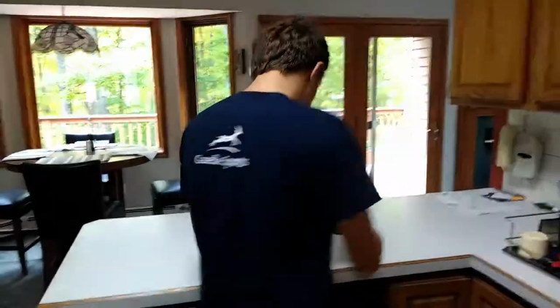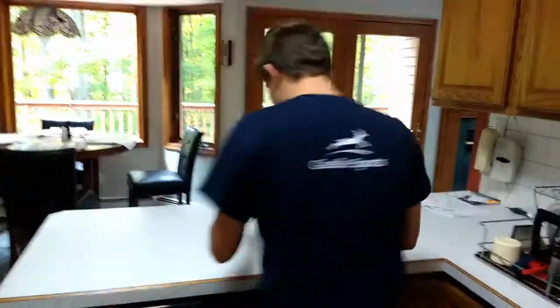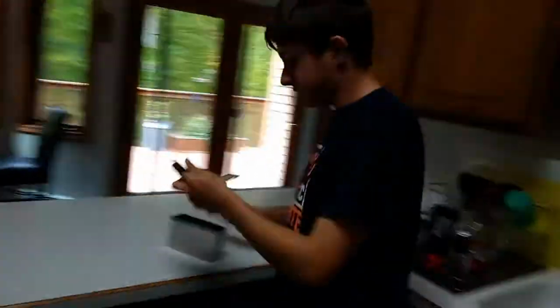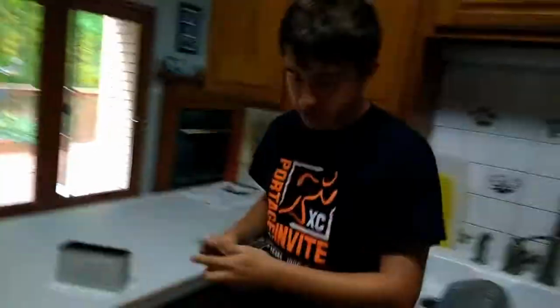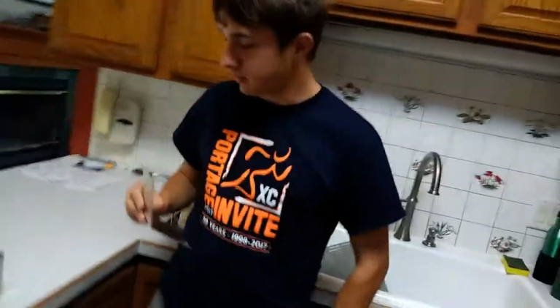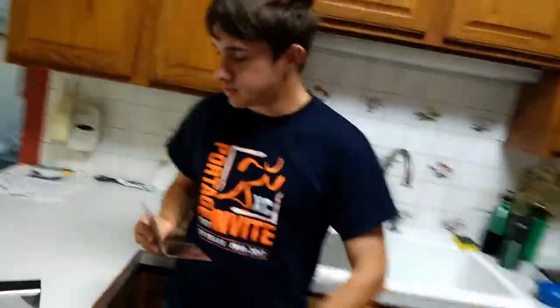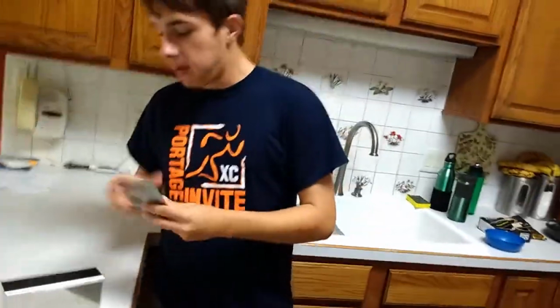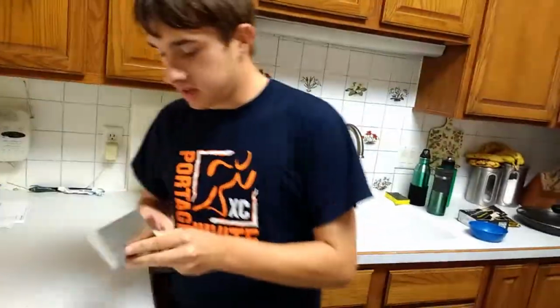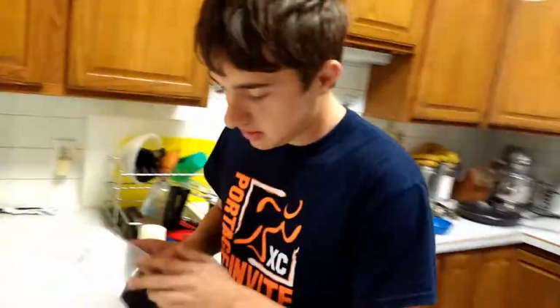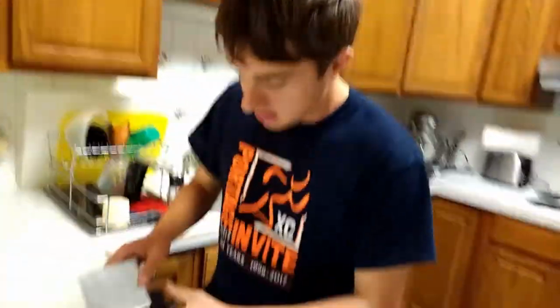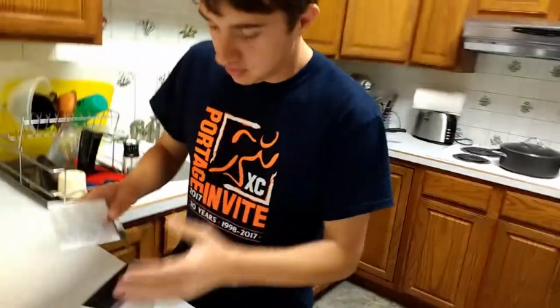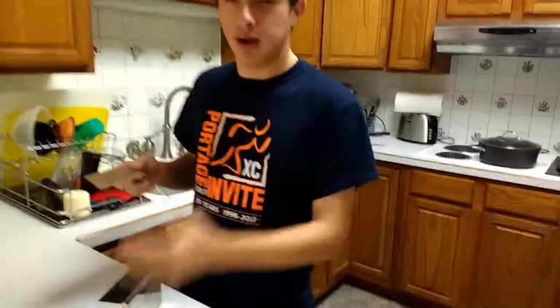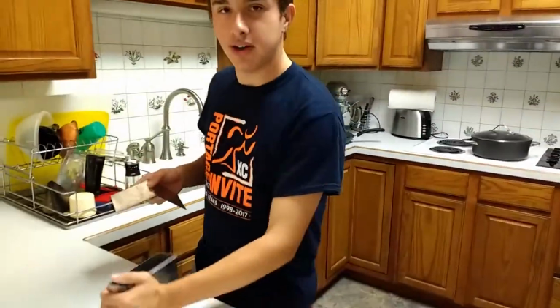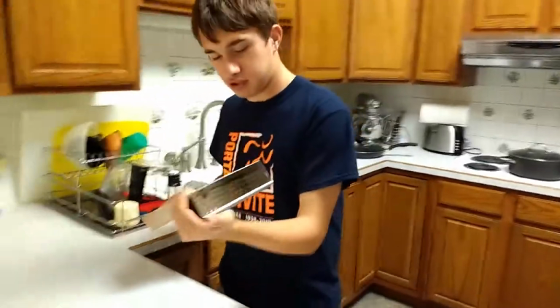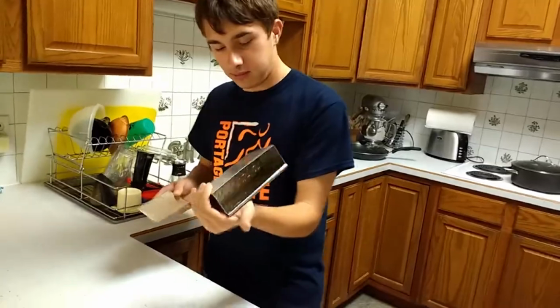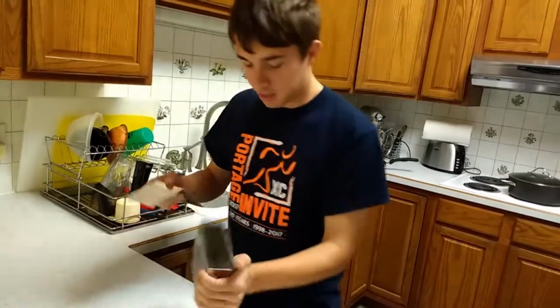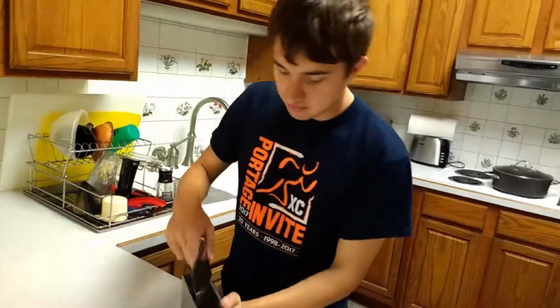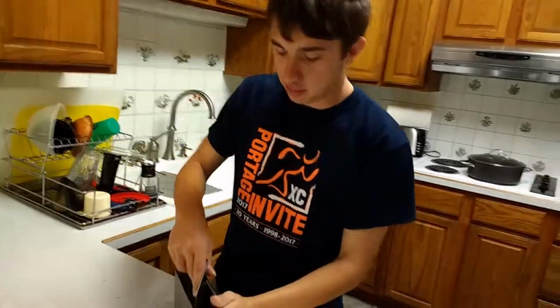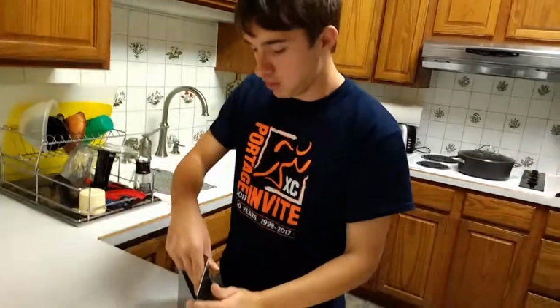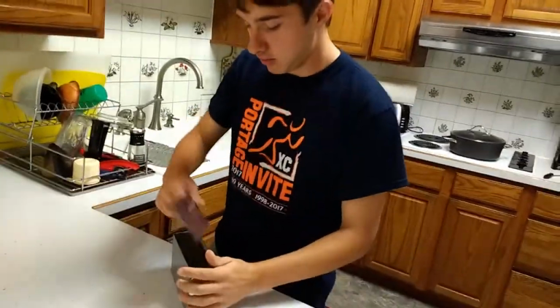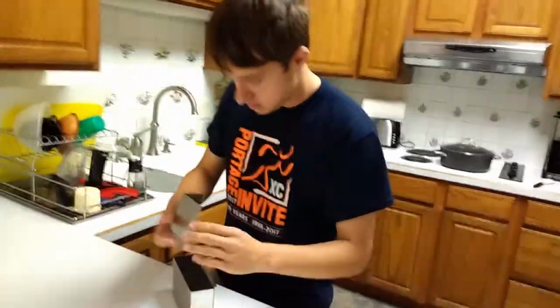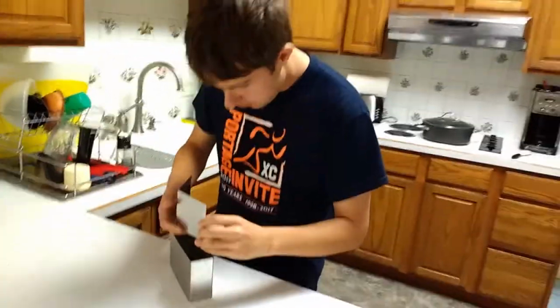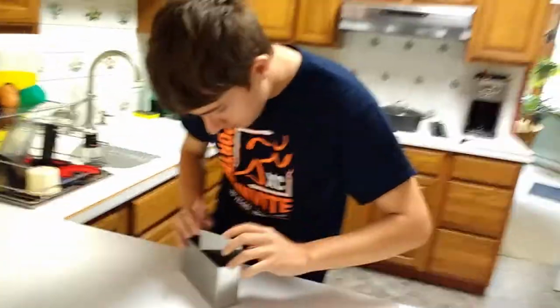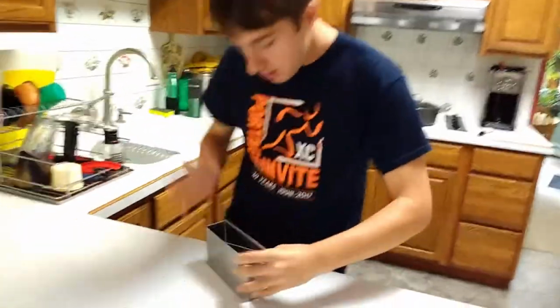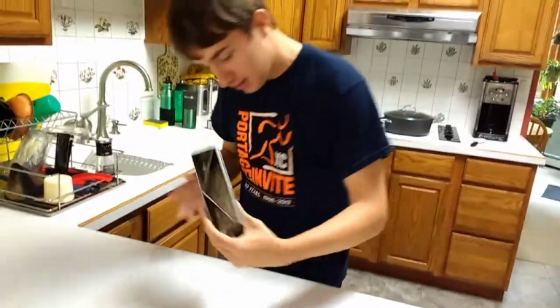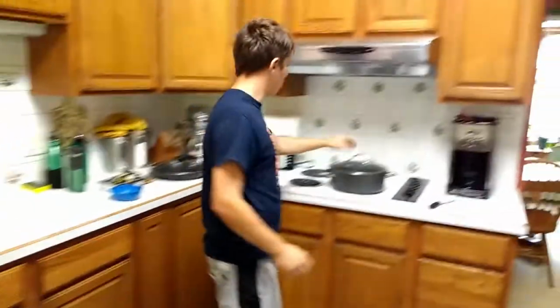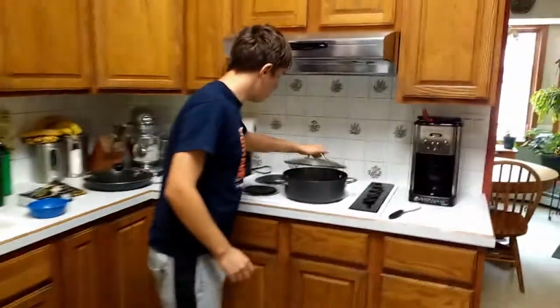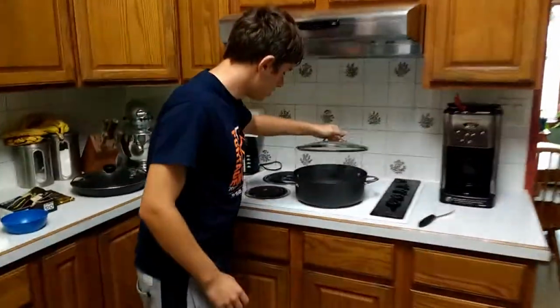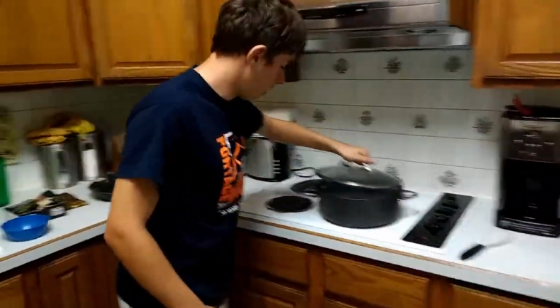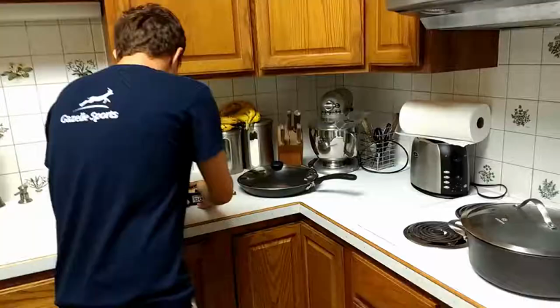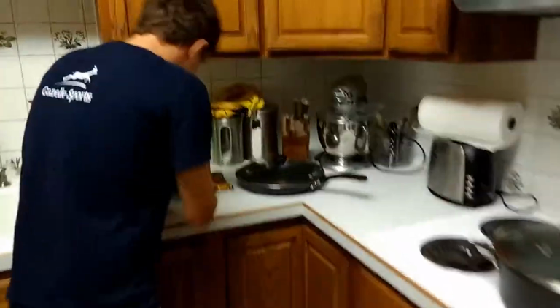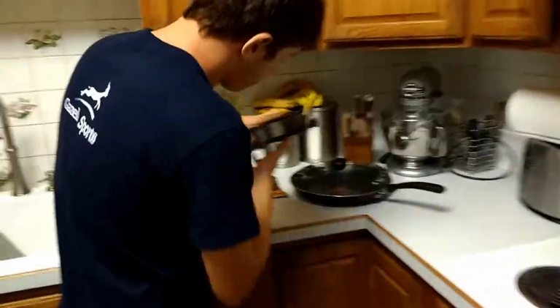Having some technical difficulties. See, when I was in the IT class, they never went over this portion. I mean, I still don't even know how to load paper in a printer, for Christ's sakes. There we go. So the water is still boiling, so we shall take a look at the directions.